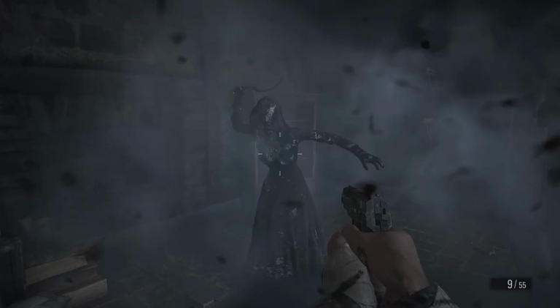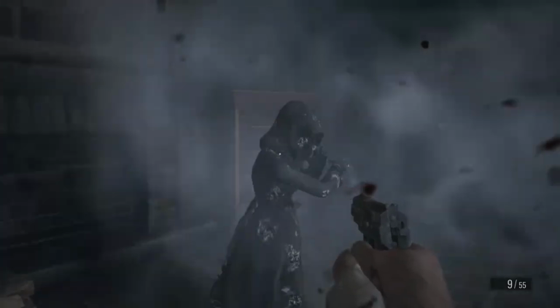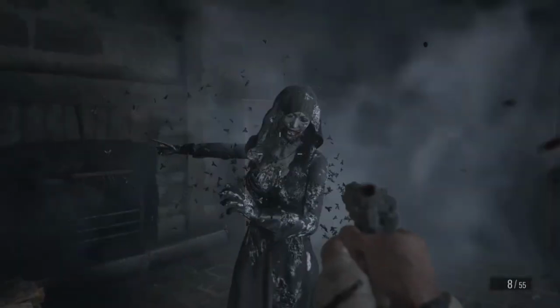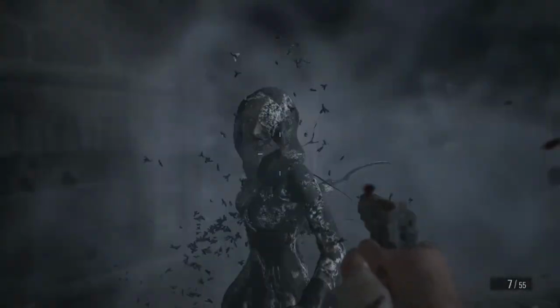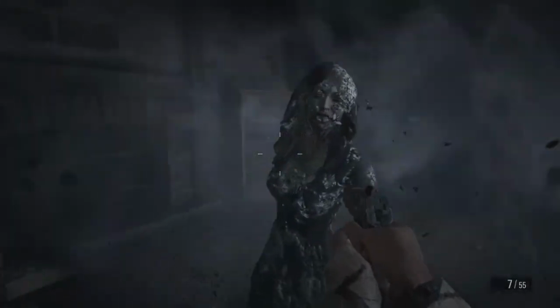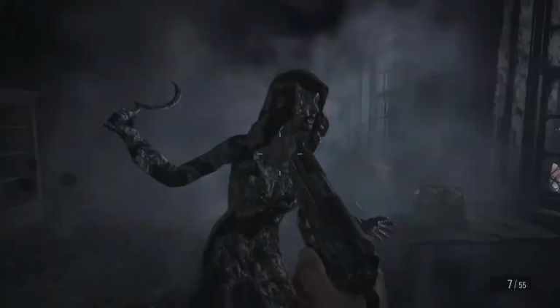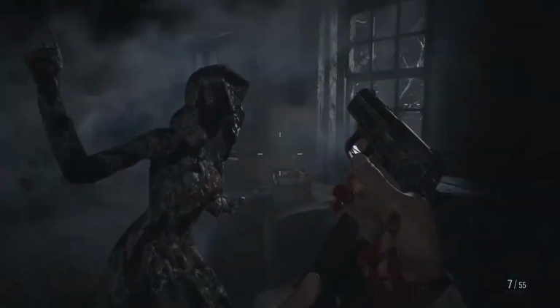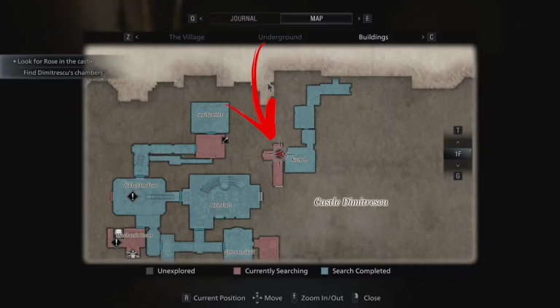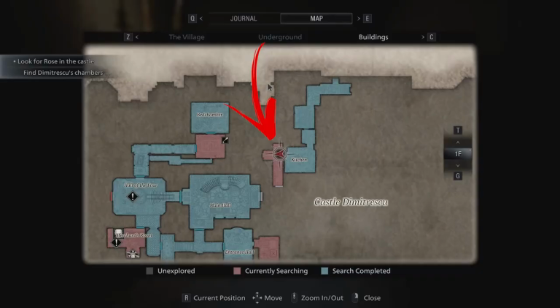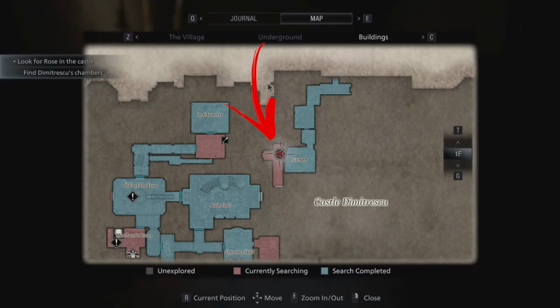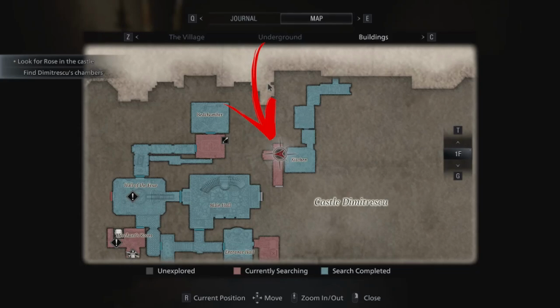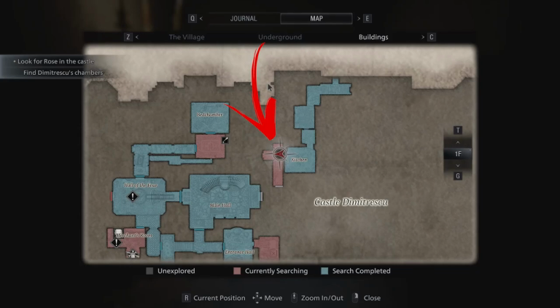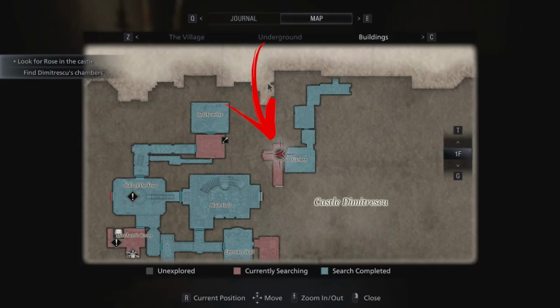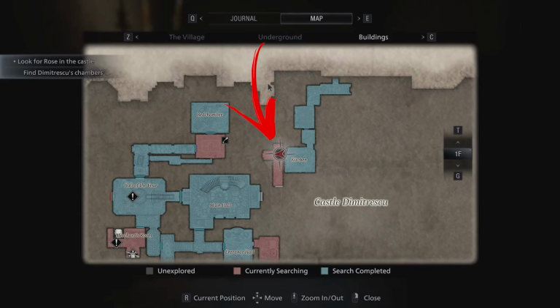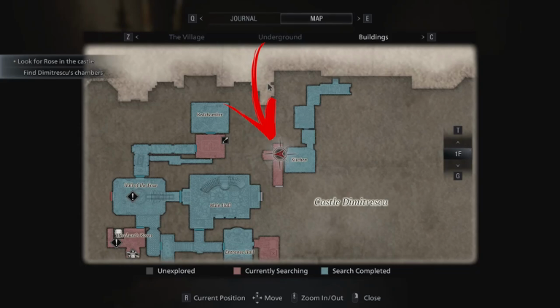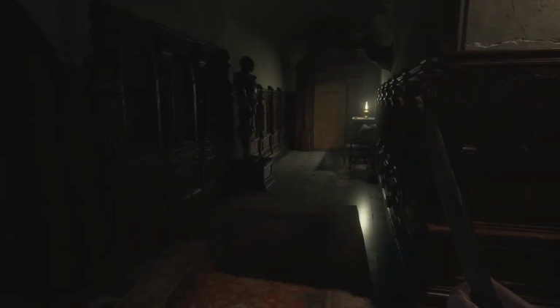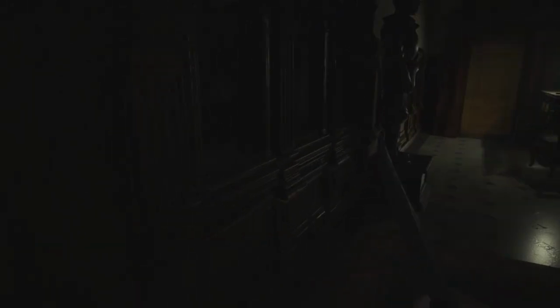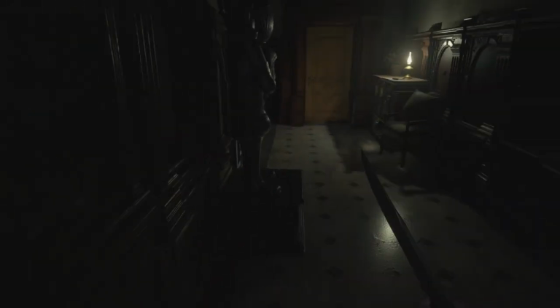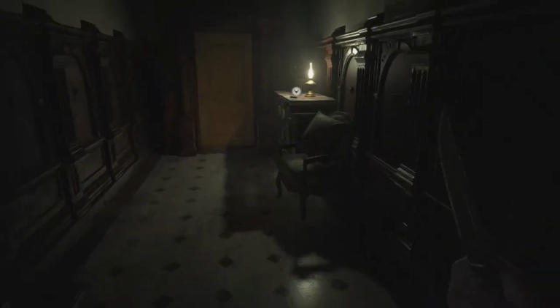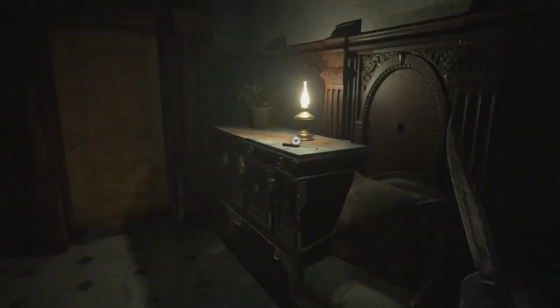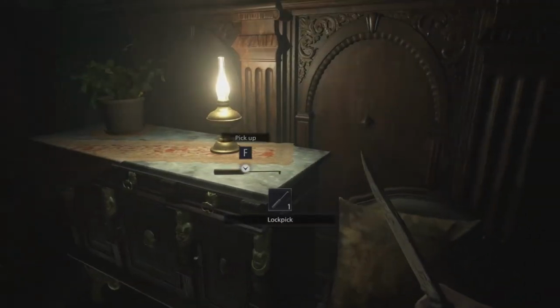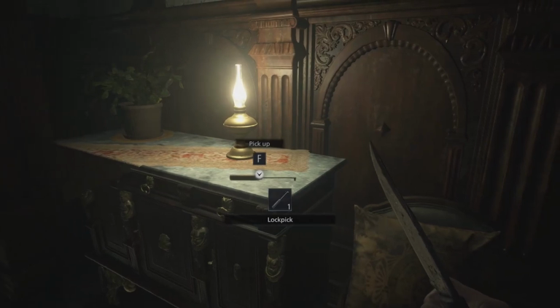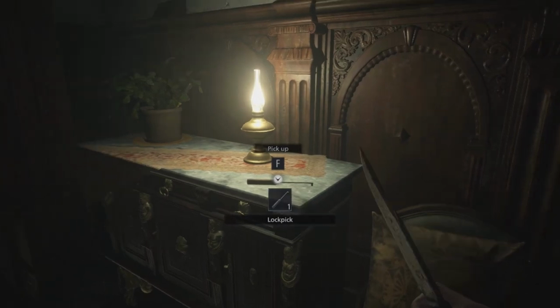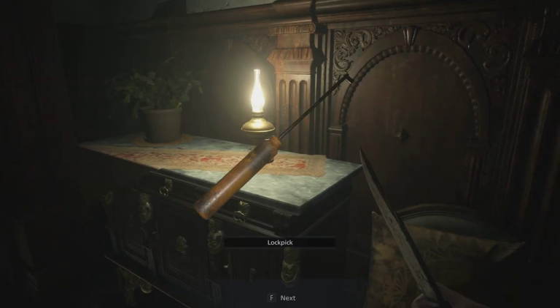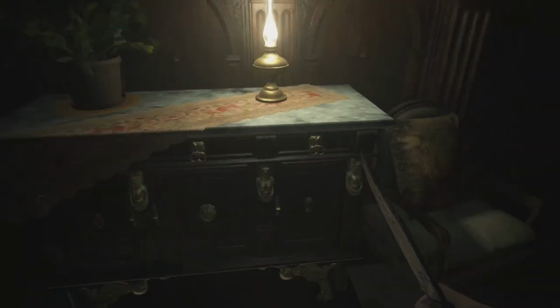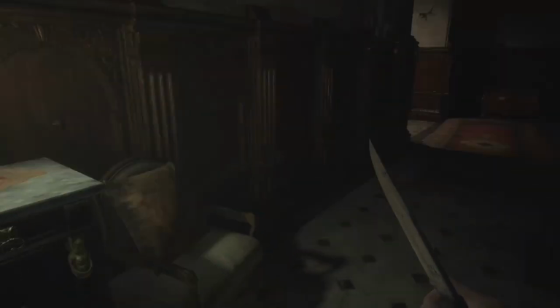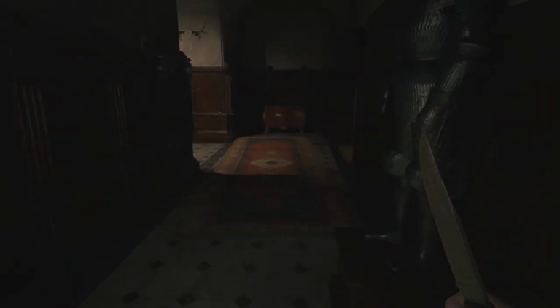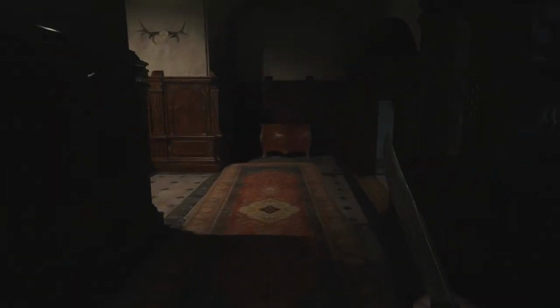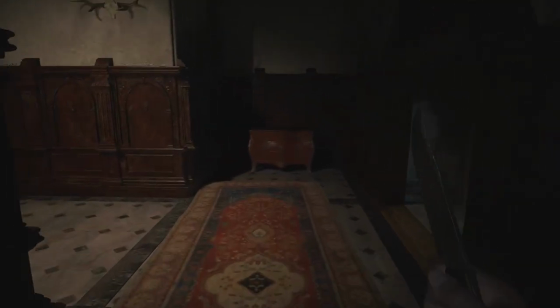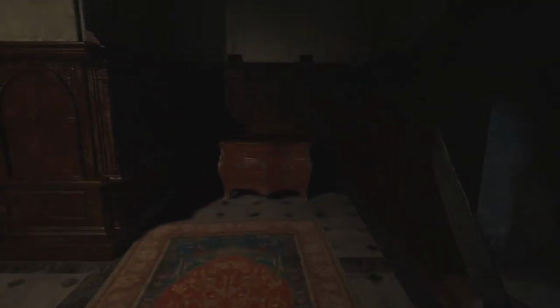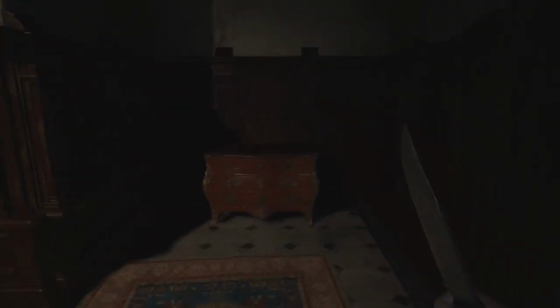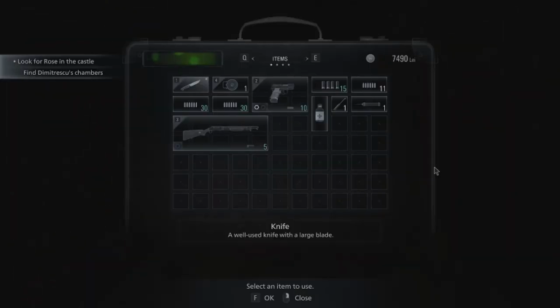The first lockpick can be found after you defeat the First Sister. It is located in the left area from the kitchen on the first floor. The lockpick is found not far from the door, on a shelf near a lamp. In the same room you can also find the locket drawer to use it on.